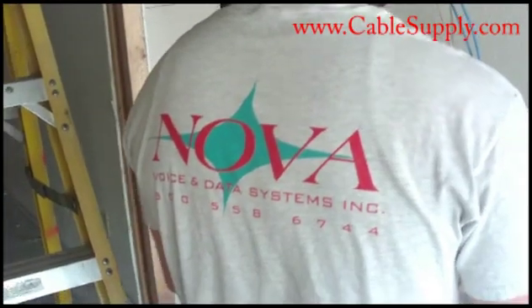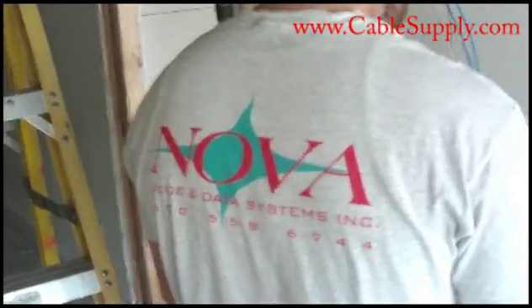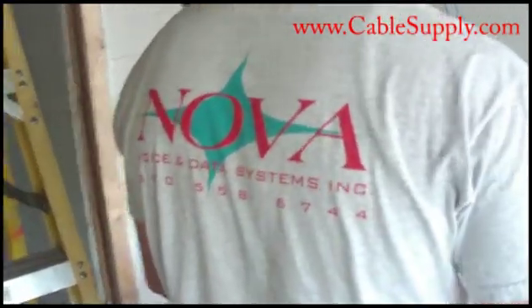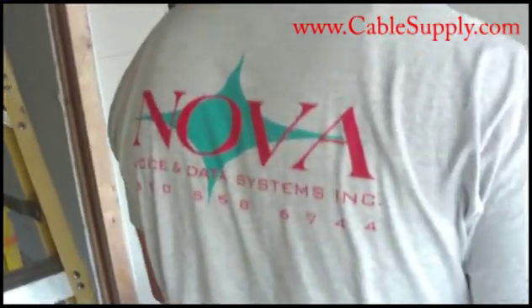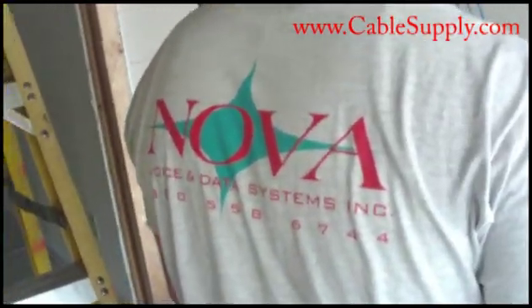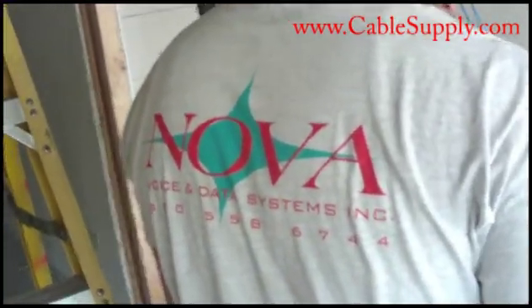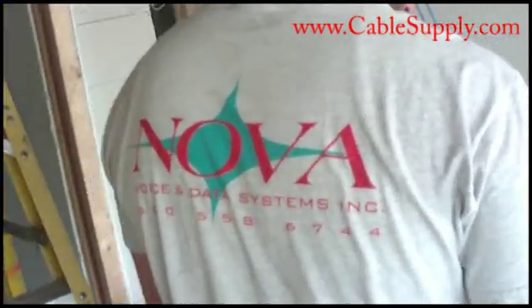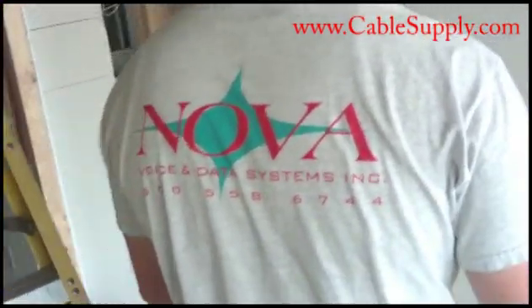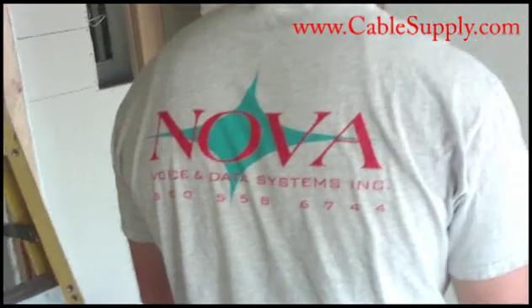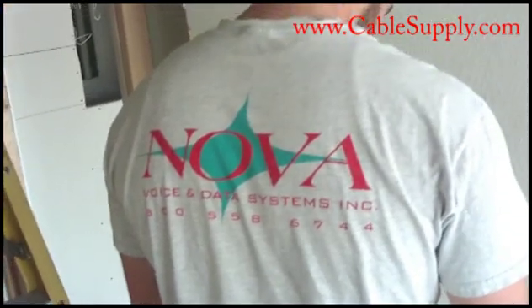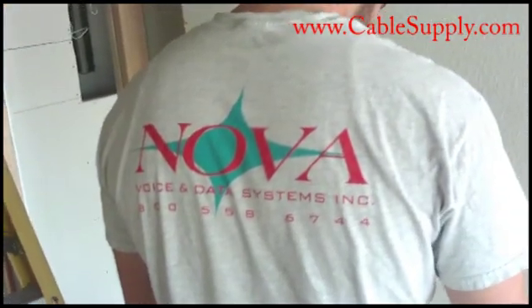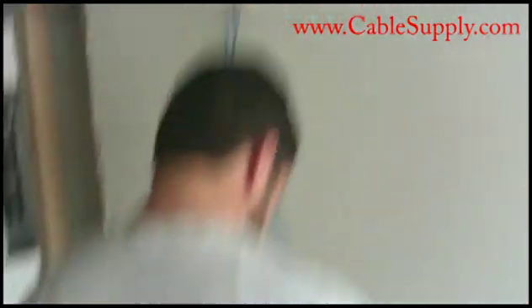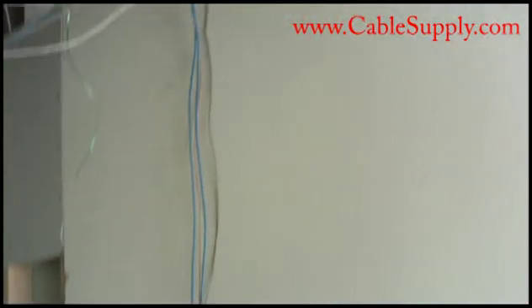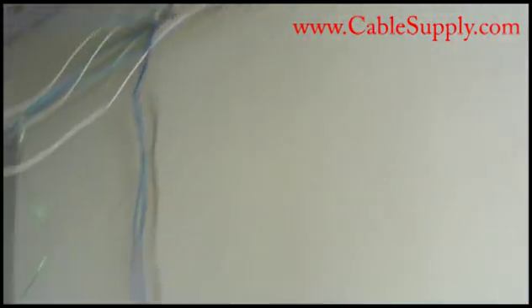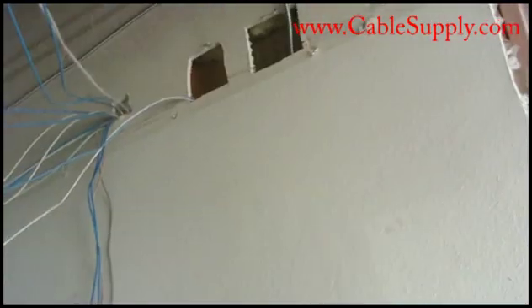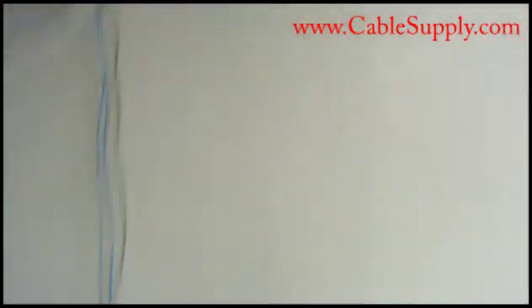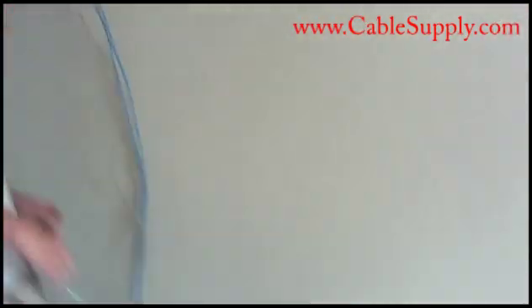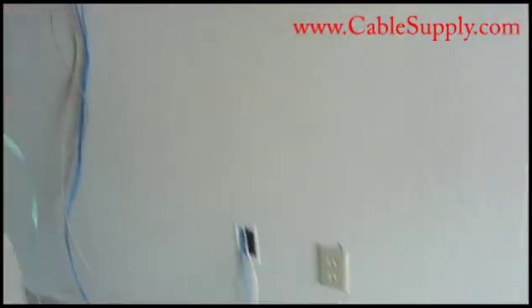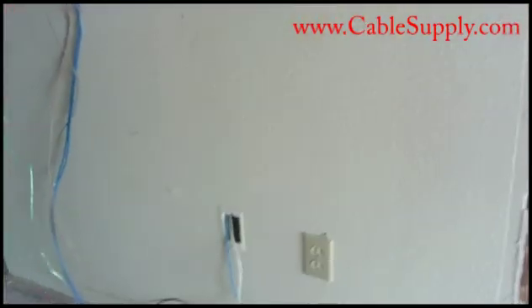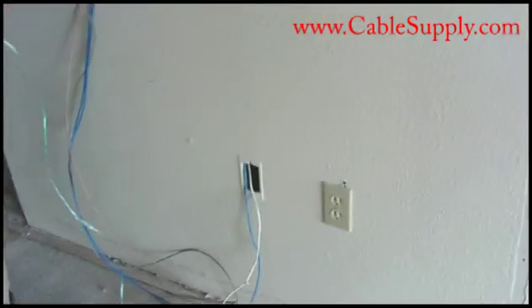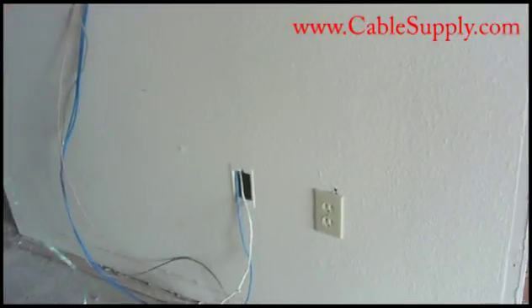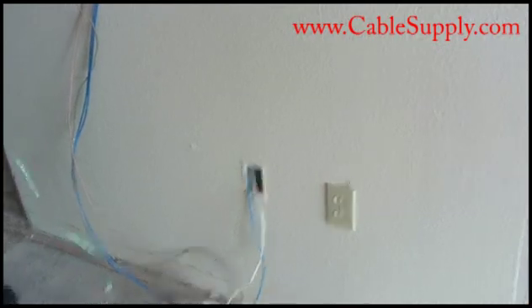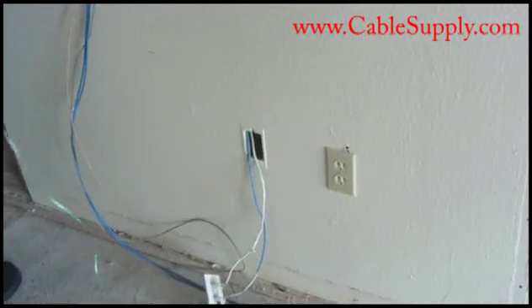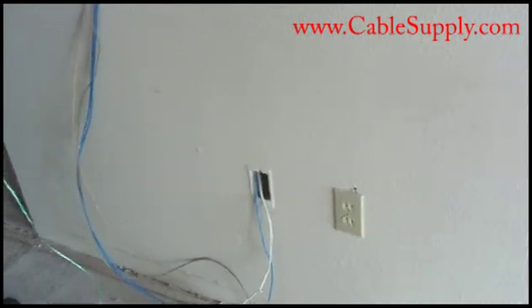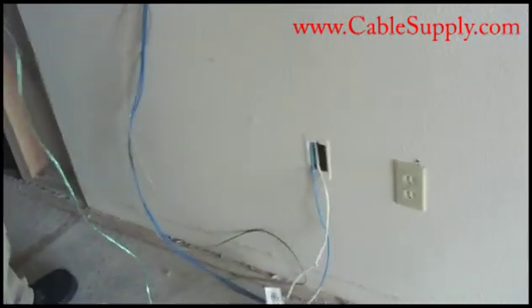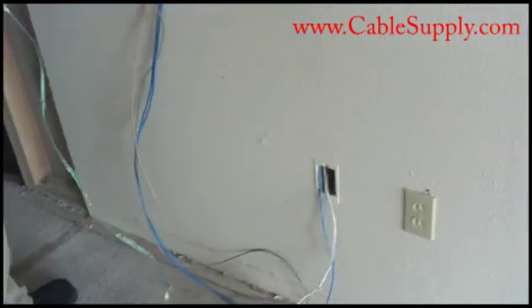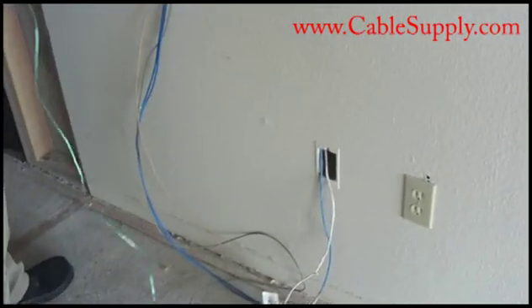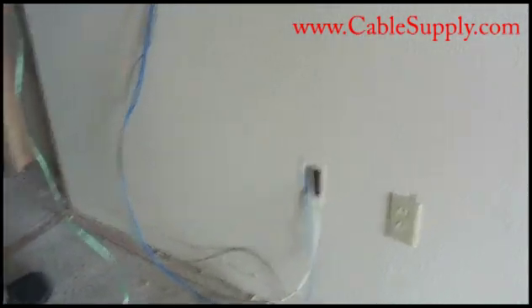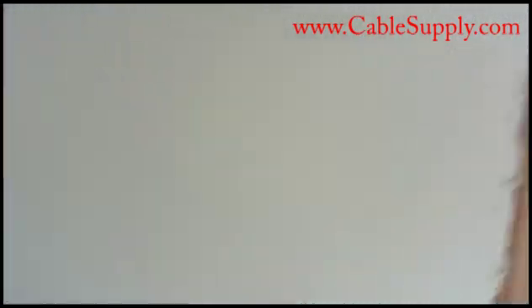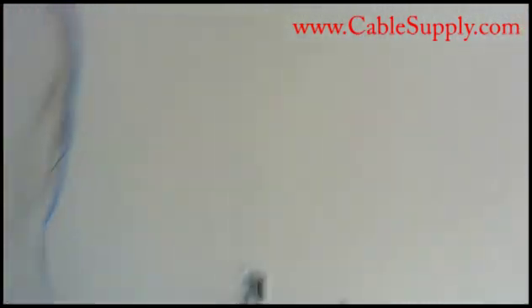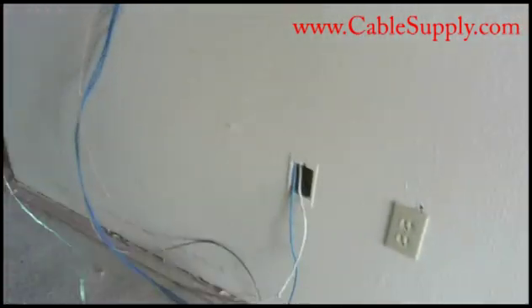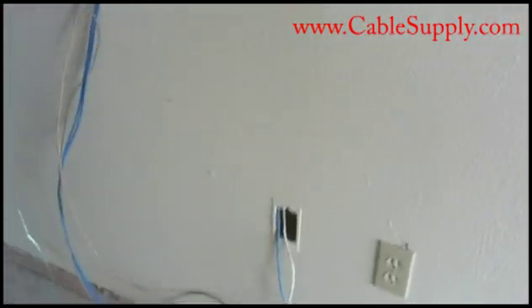Hi, this is Jim from CableSupply.com and Nova Voice and Data Systems. Today we're going to show you how to fish a wall, or add cables to a wall, and in particular a very difficult wall.